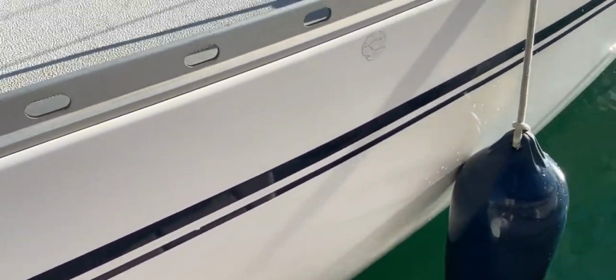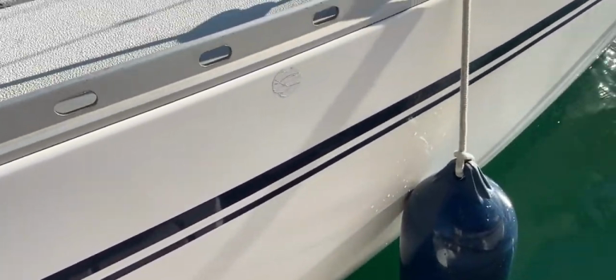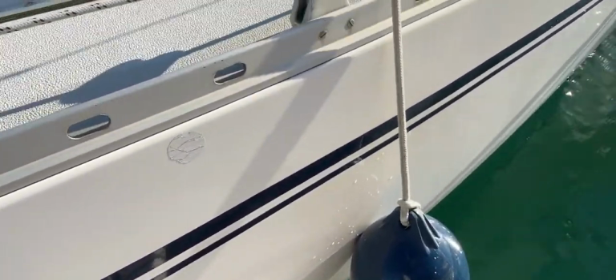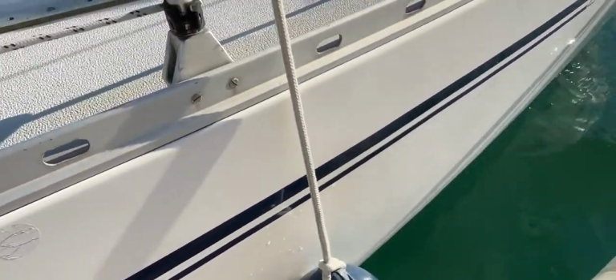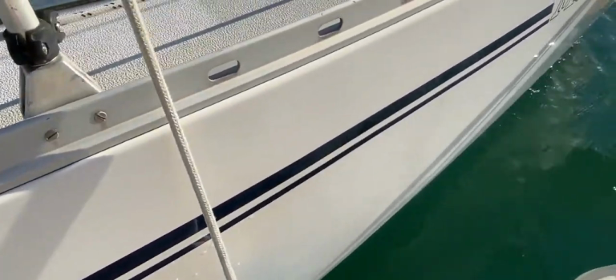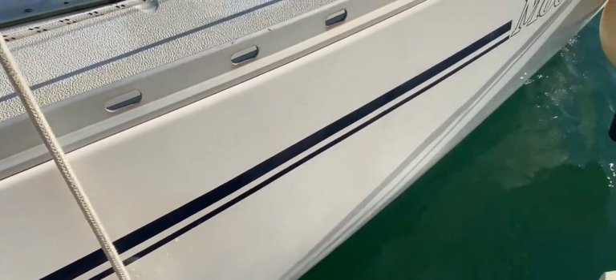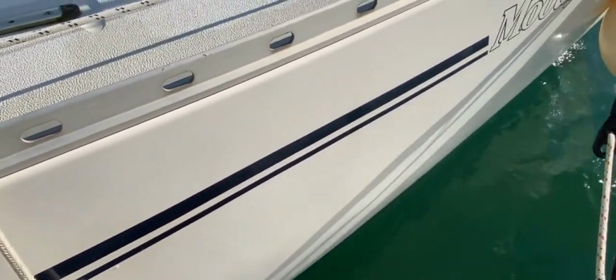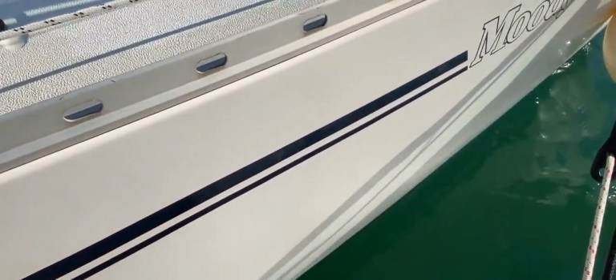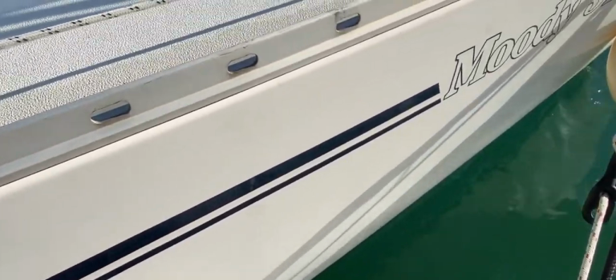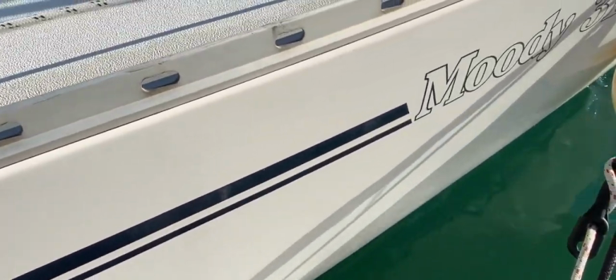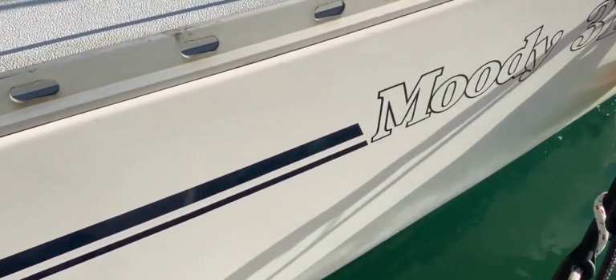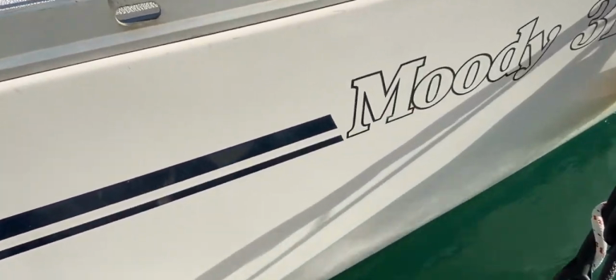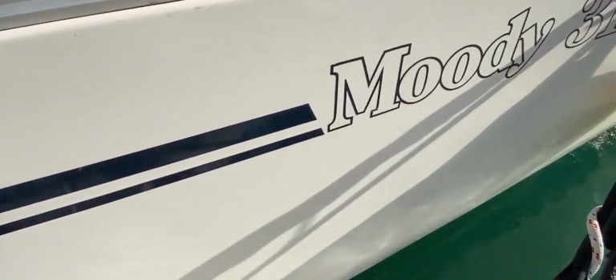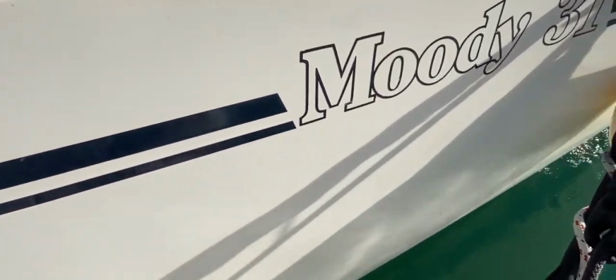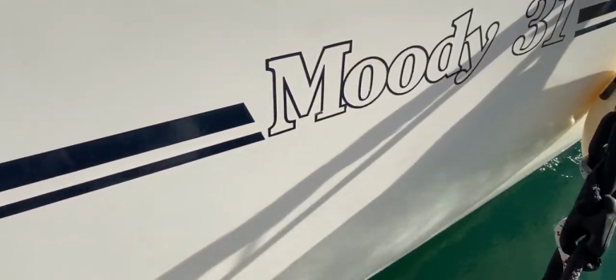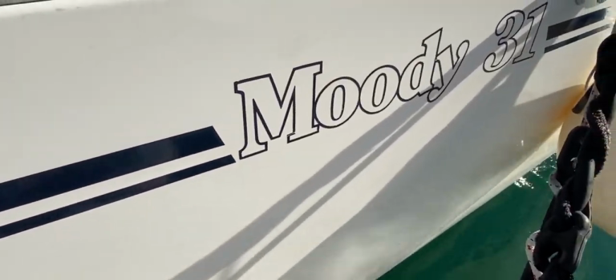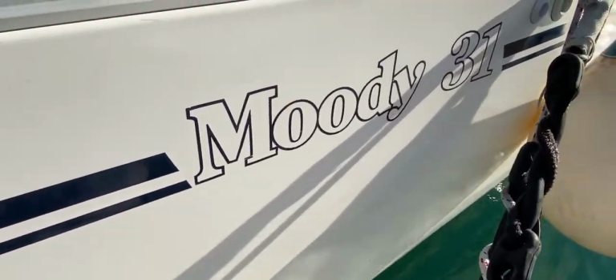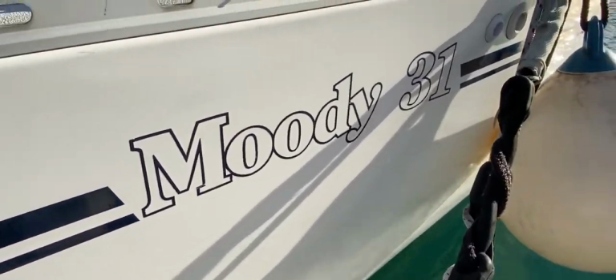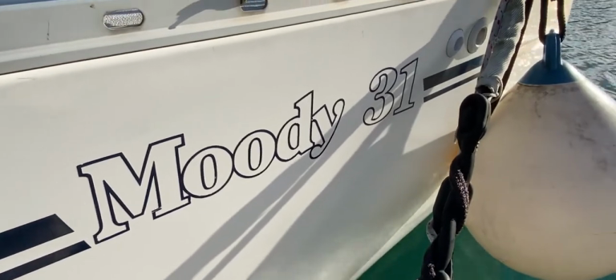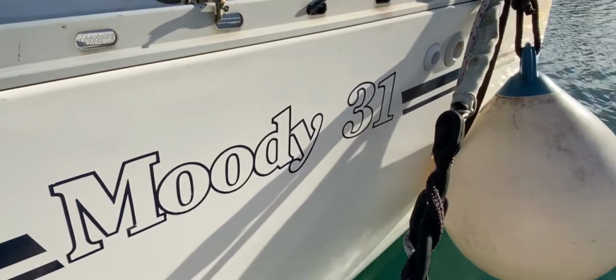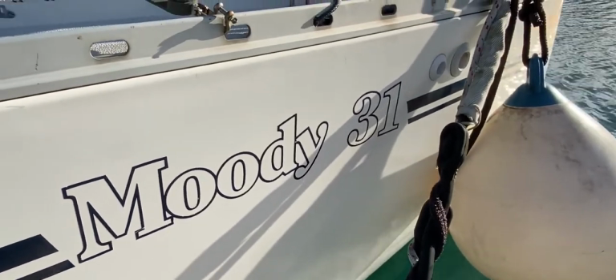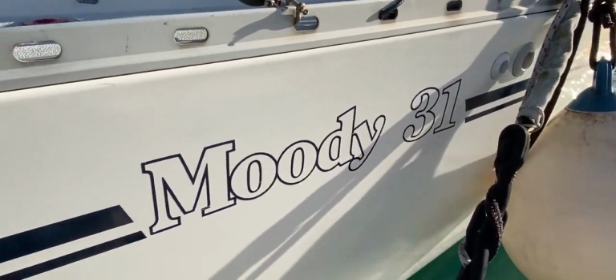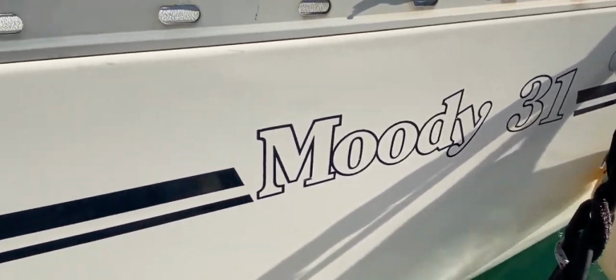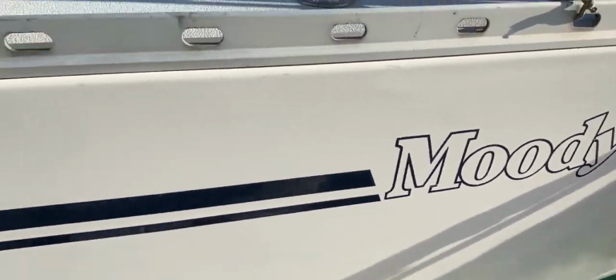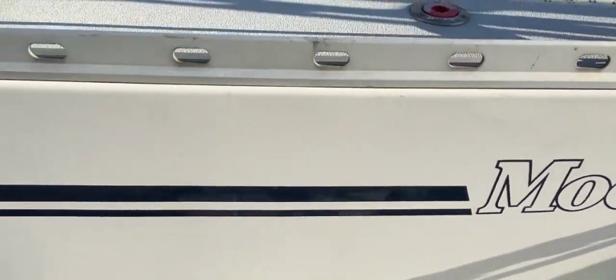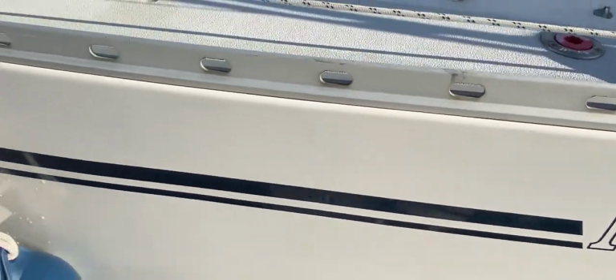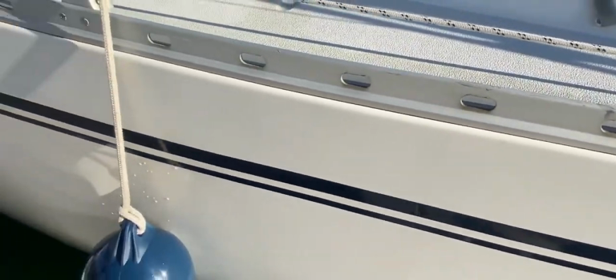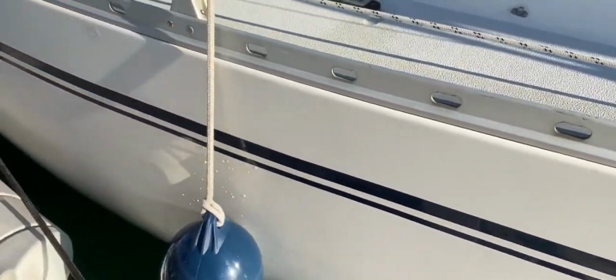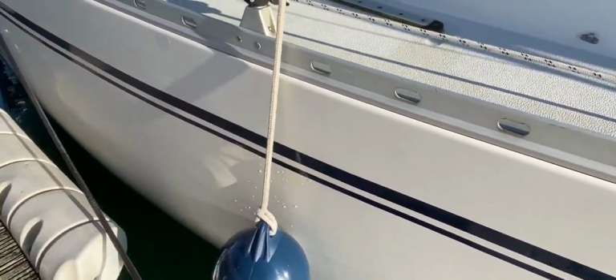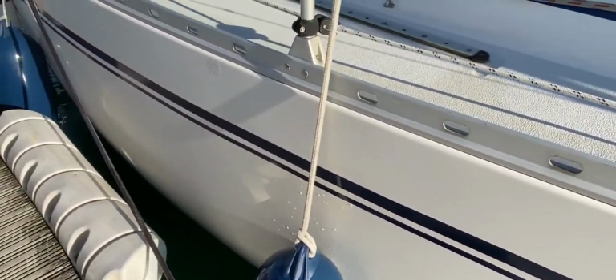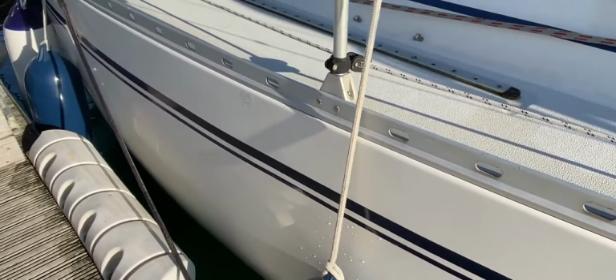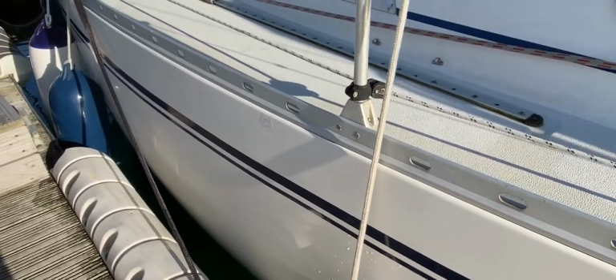As we come back to the stern of this really nice looking Moody 31, we can see that the hull graphics look nice and she generally looks like a nice white Moody, ready to be sailed away.